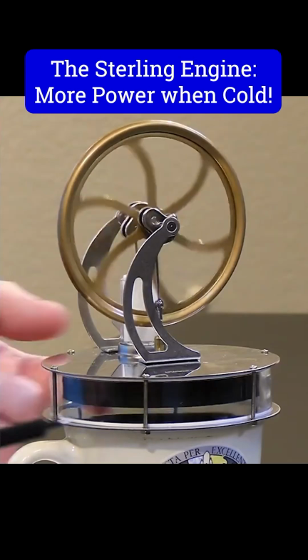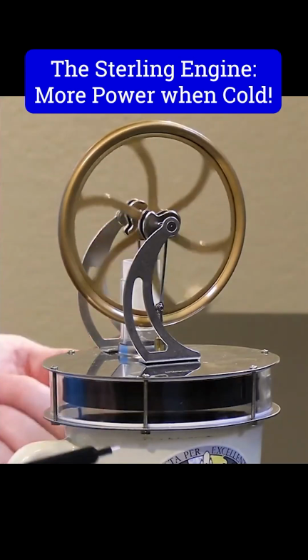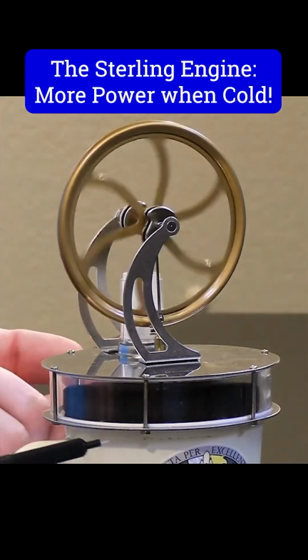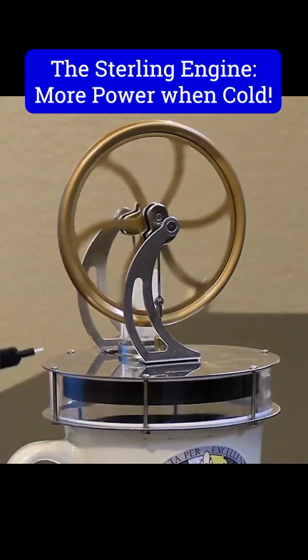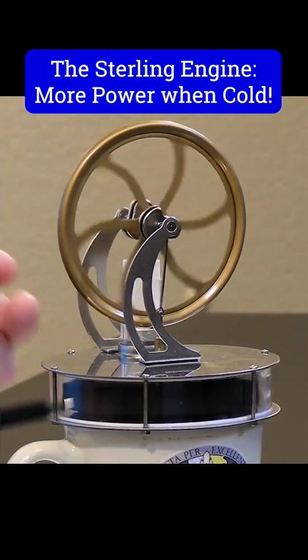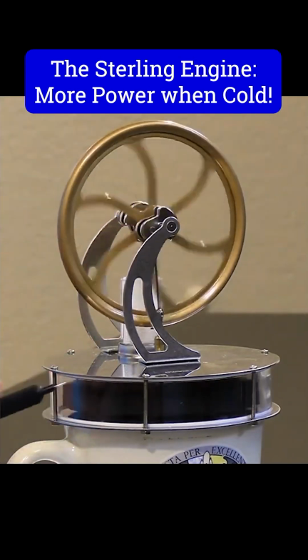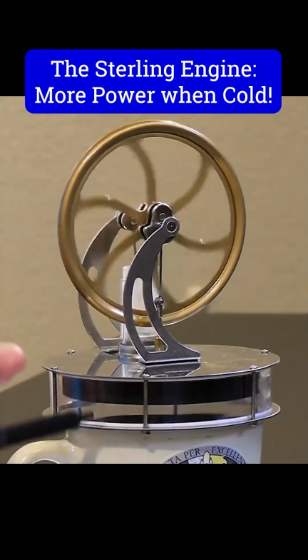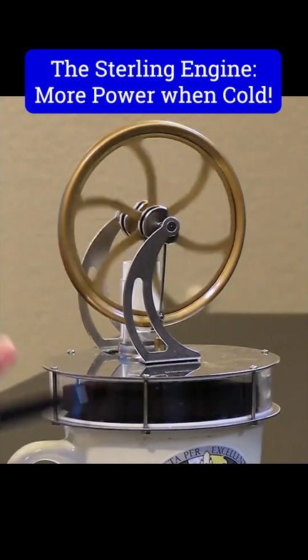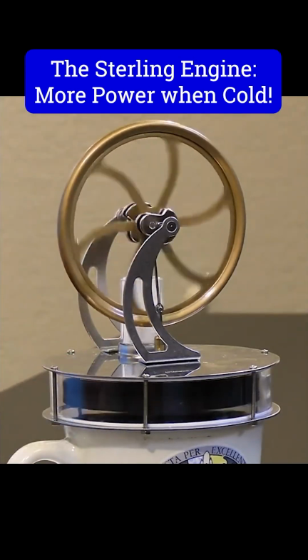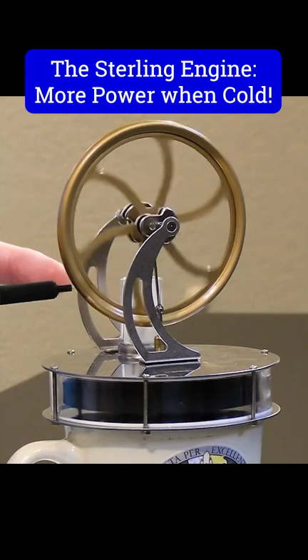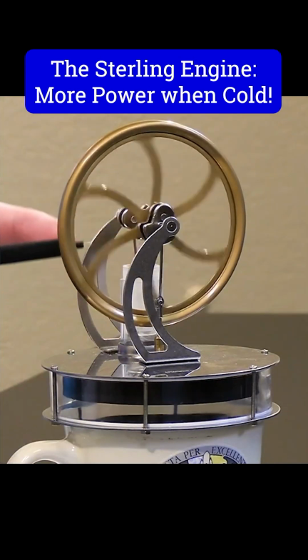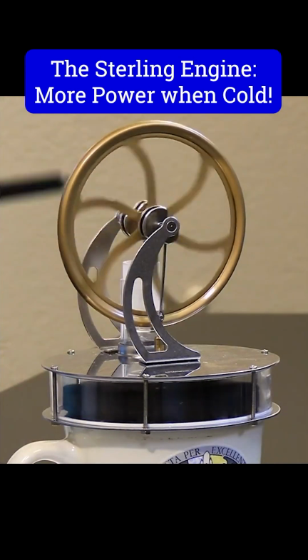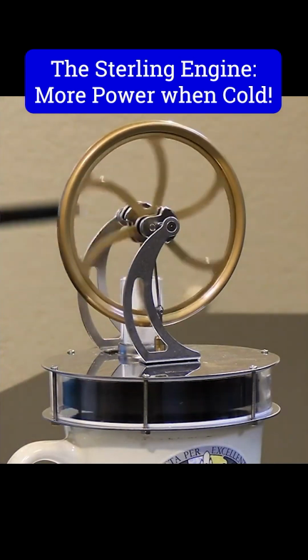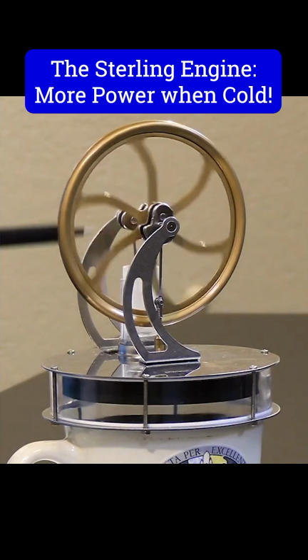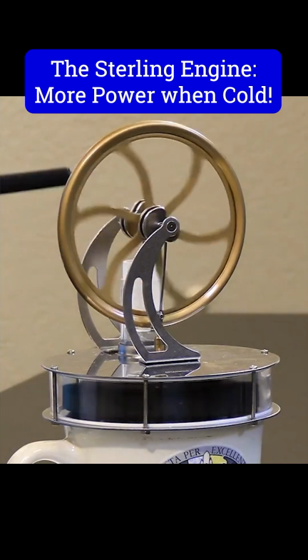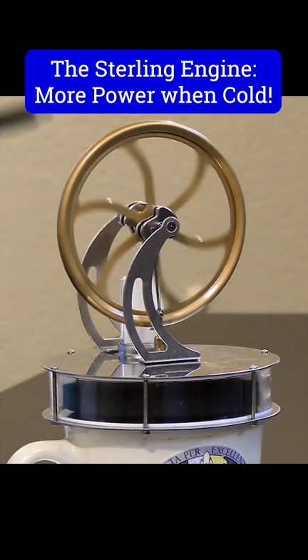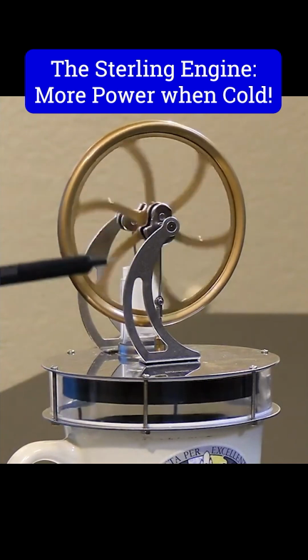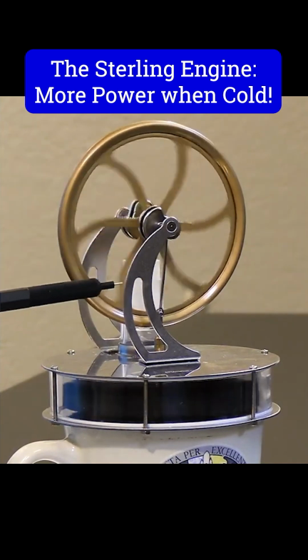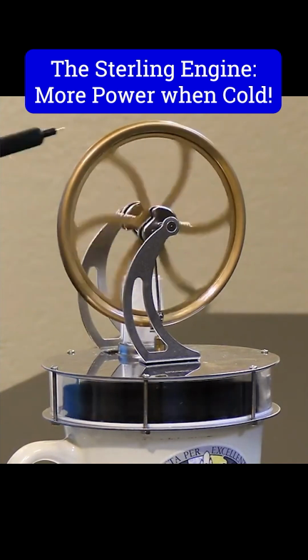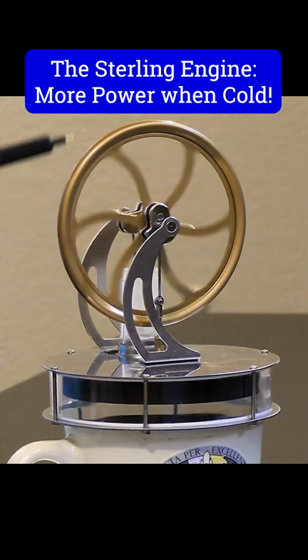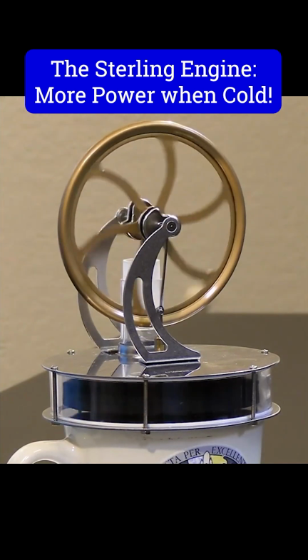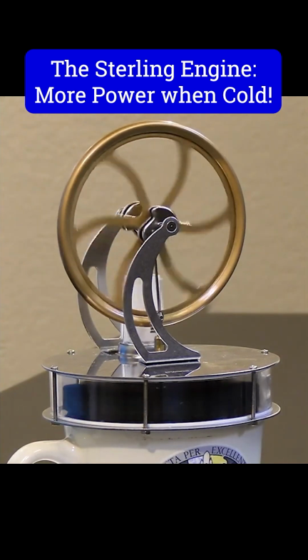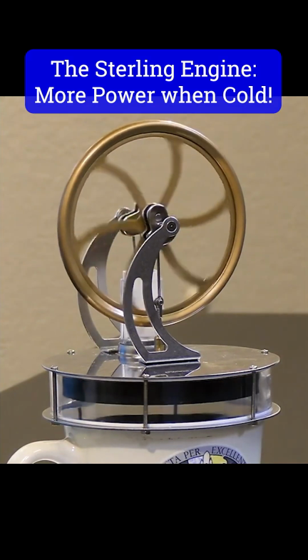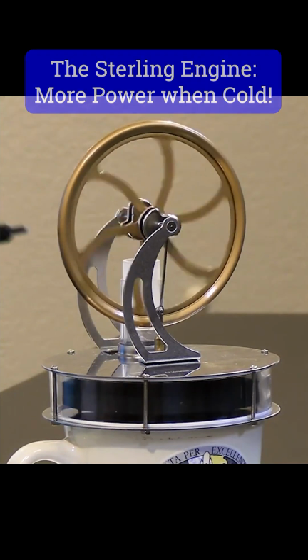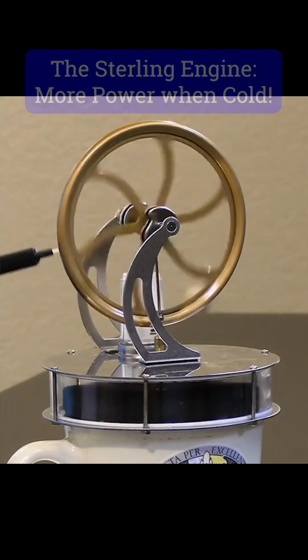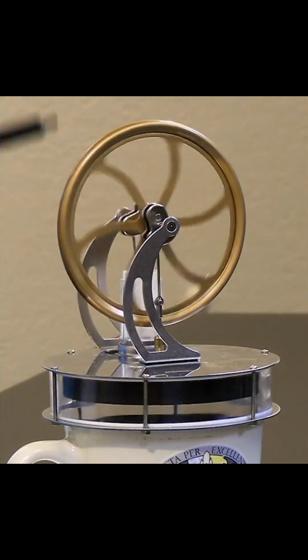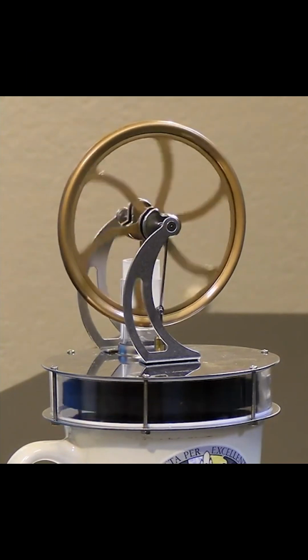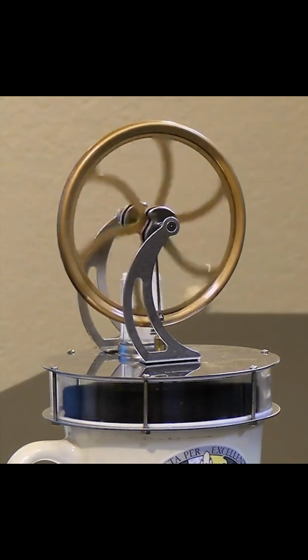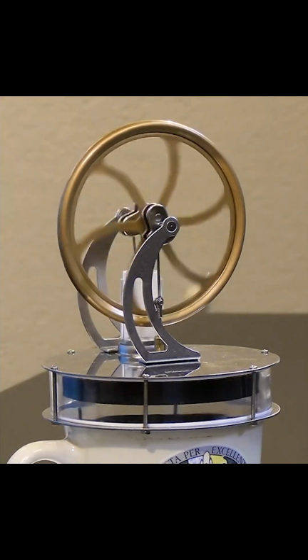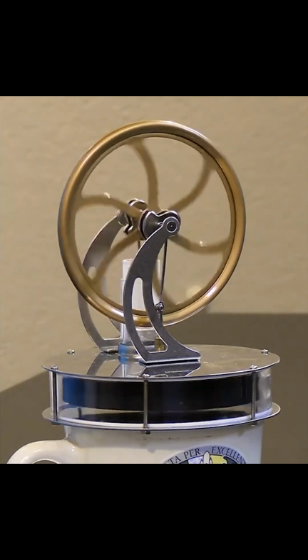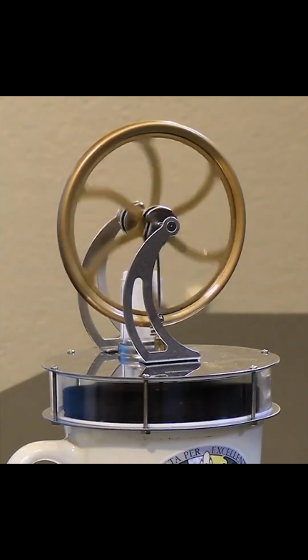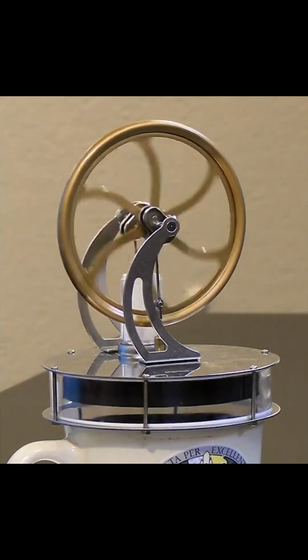The Stirling engine operates on a principle of a hot reservoir and a cold reservoir. When the flexible member reaches the cold side, it causes the air to contract and pushes the bellow back down to the hot reservoir, which then continues the process.